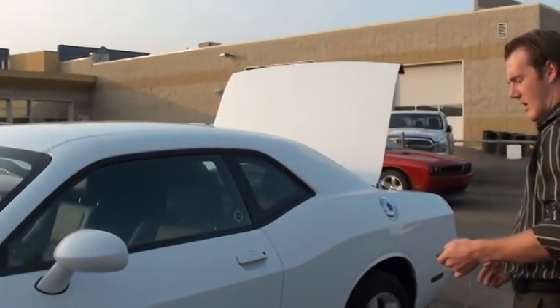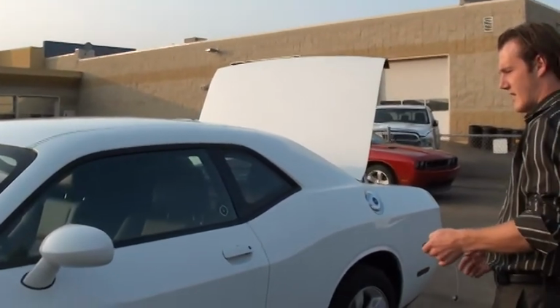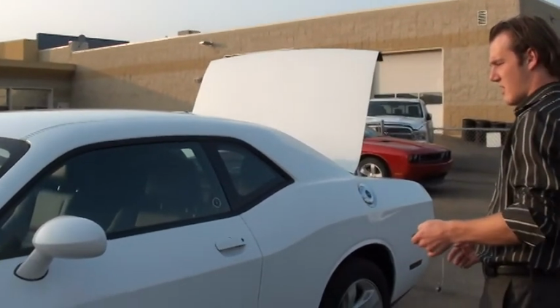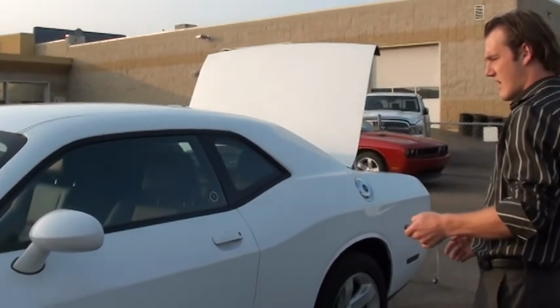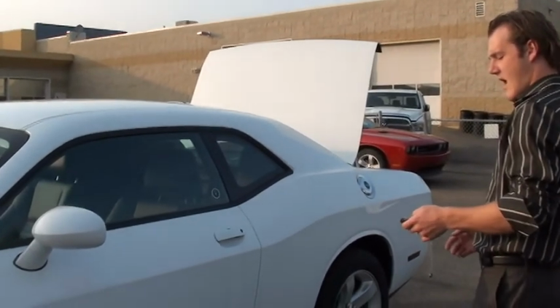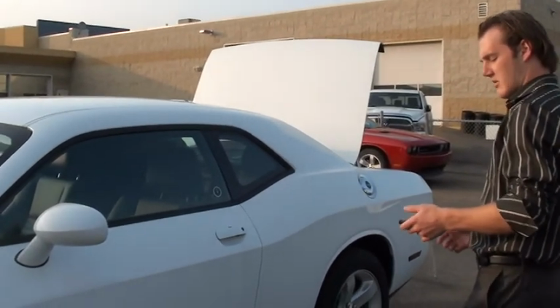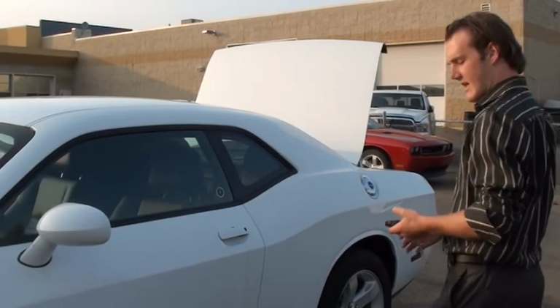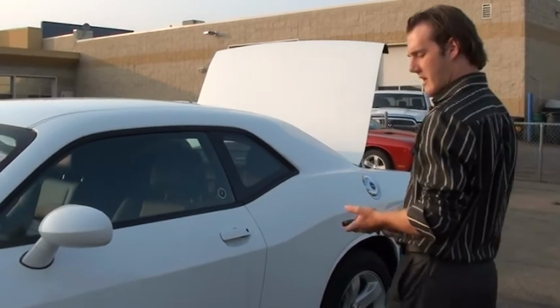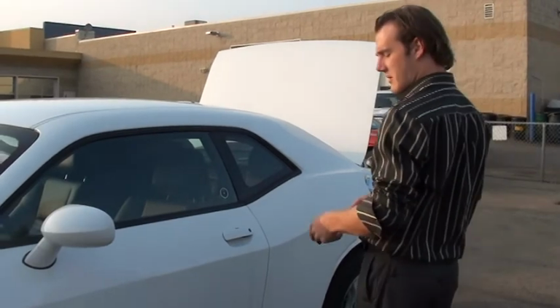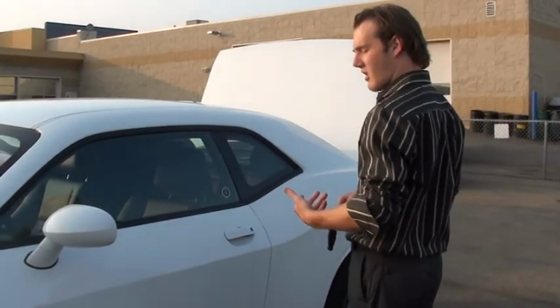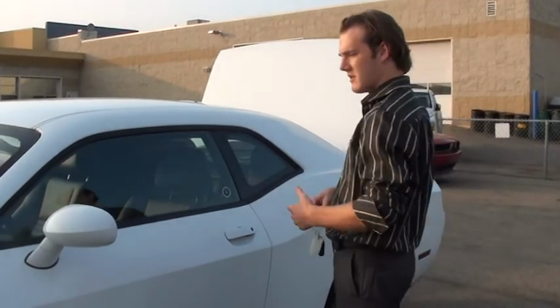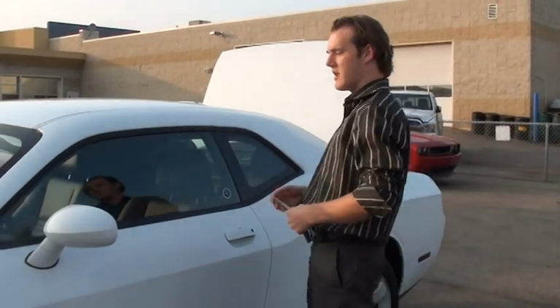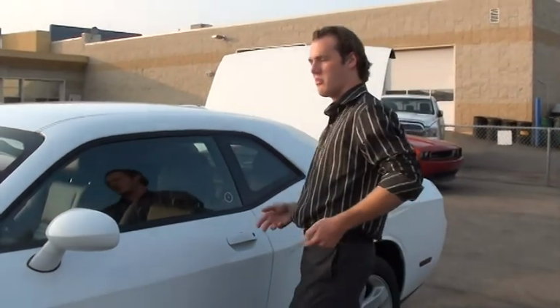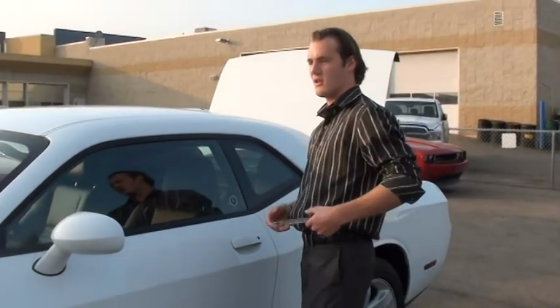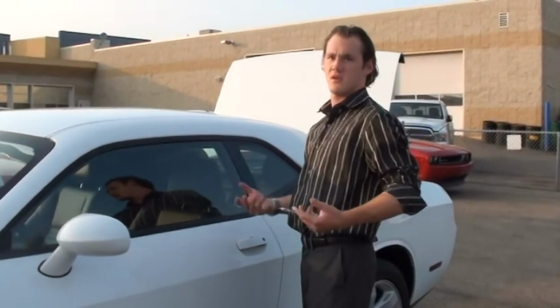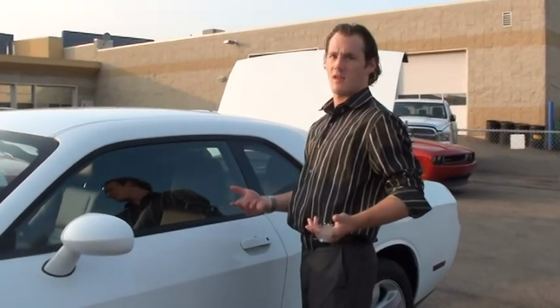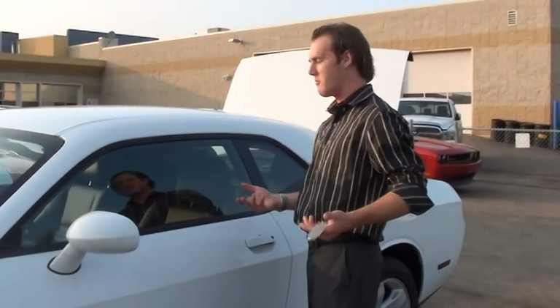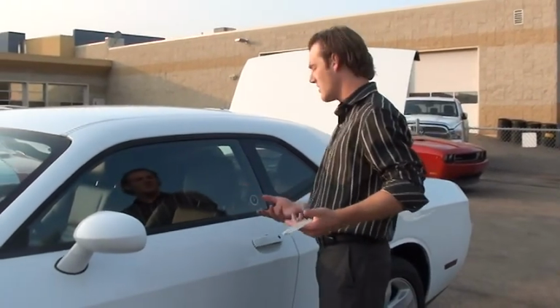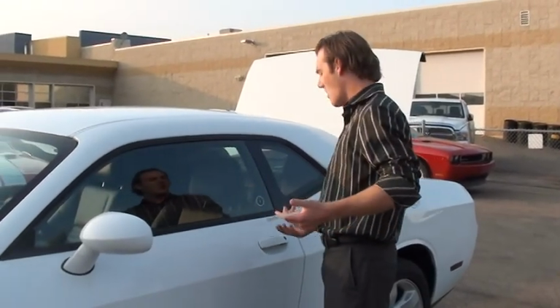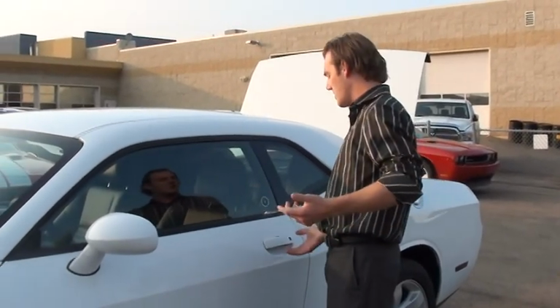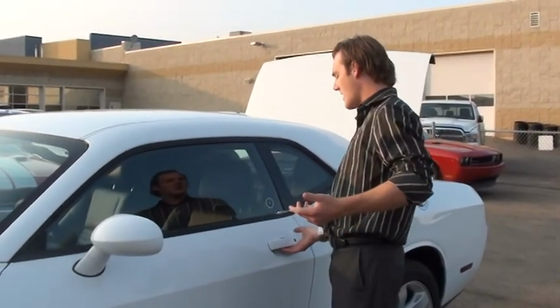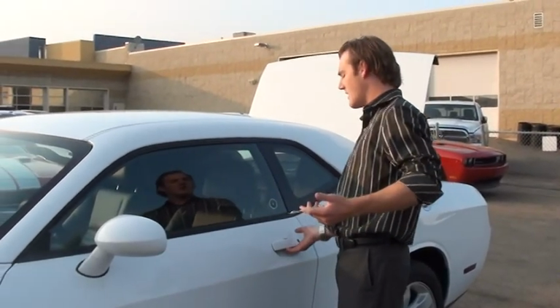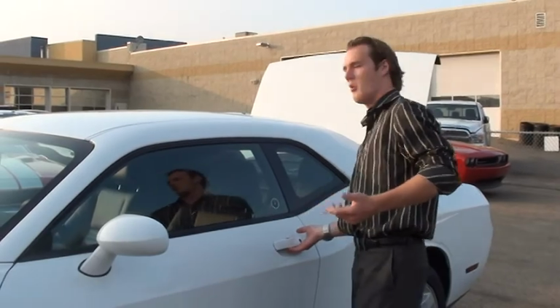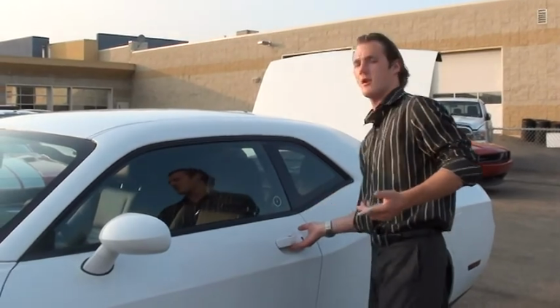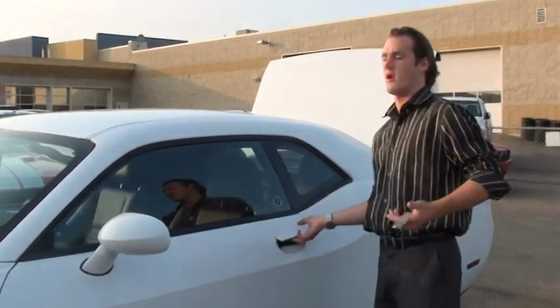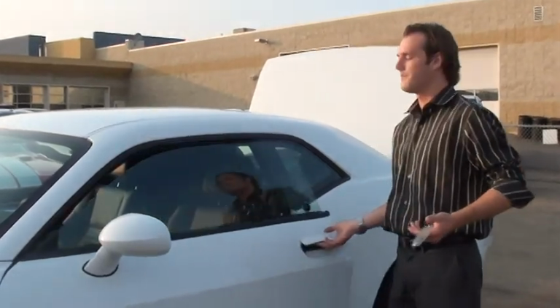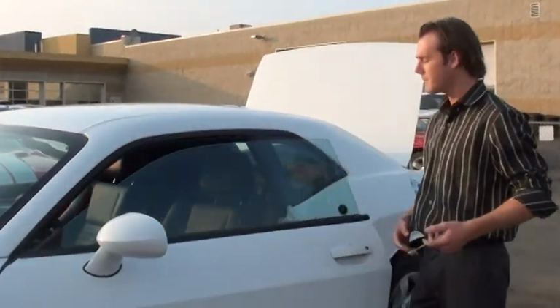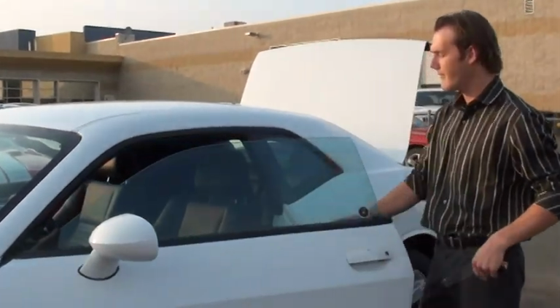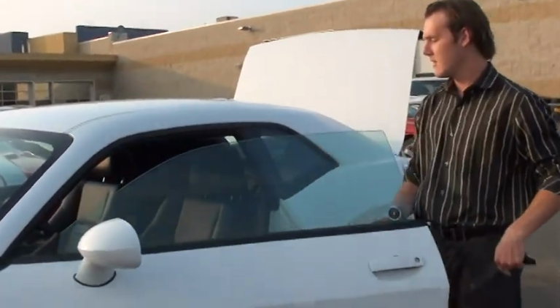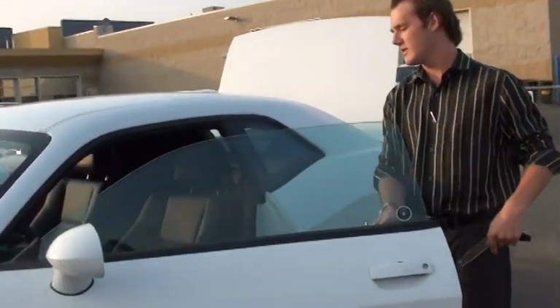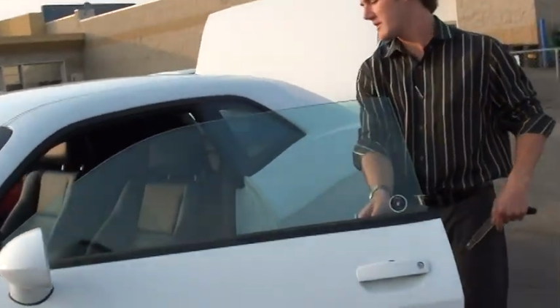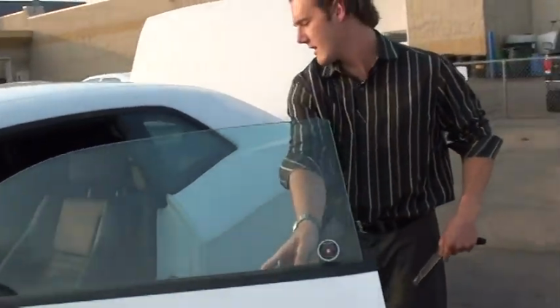You'll see that it's locked, and as long as the key is within proximity — keep it in your pocket, or if it's your wife, keep it in her purse — all you do is put your hand in here and it opens right up for you.